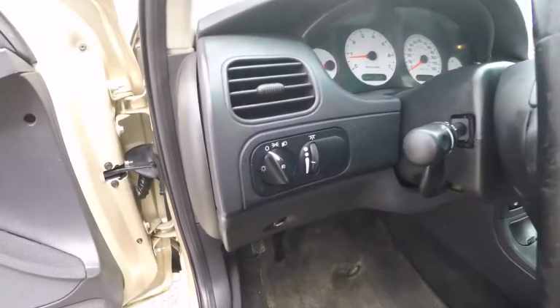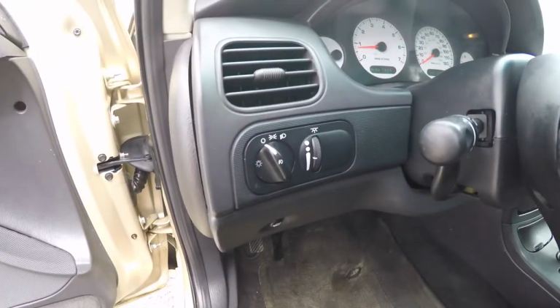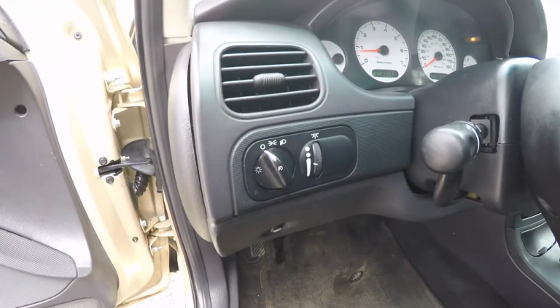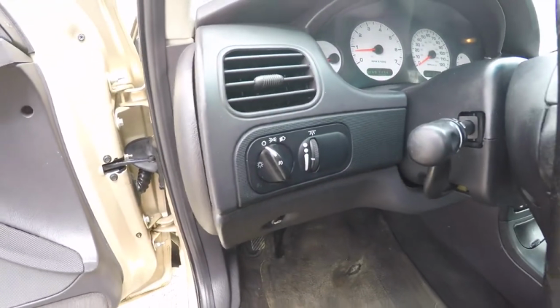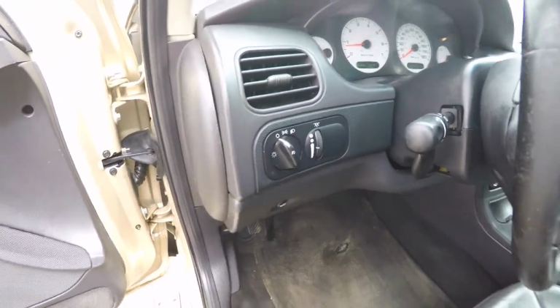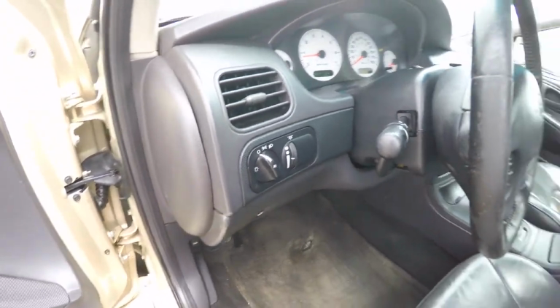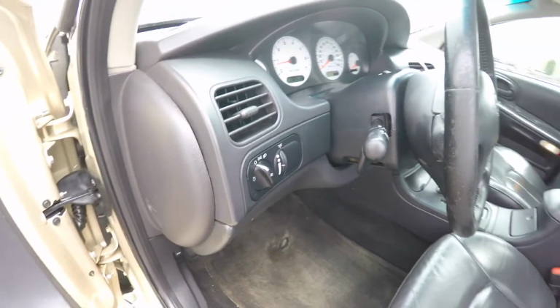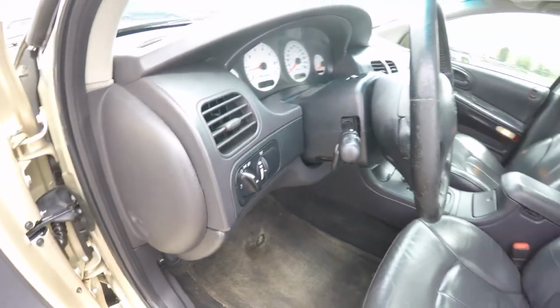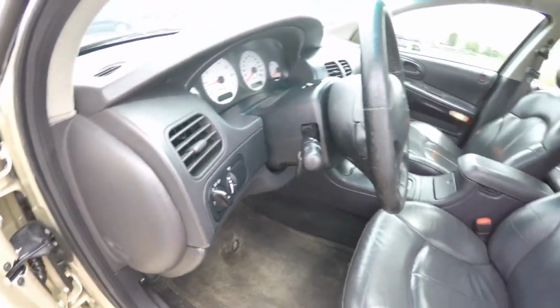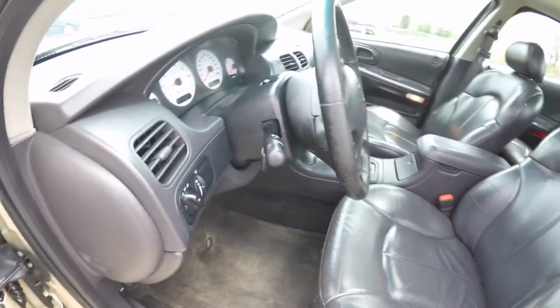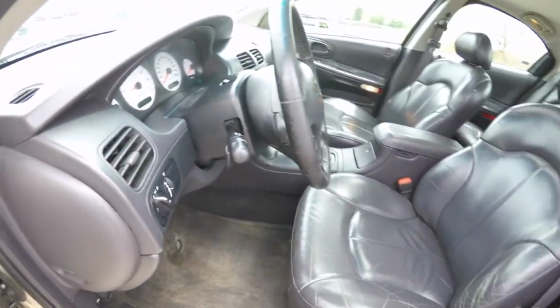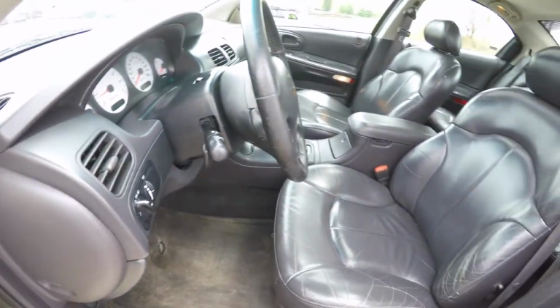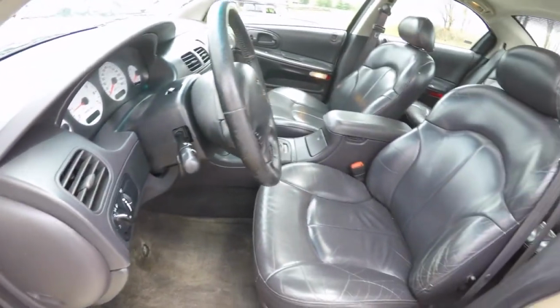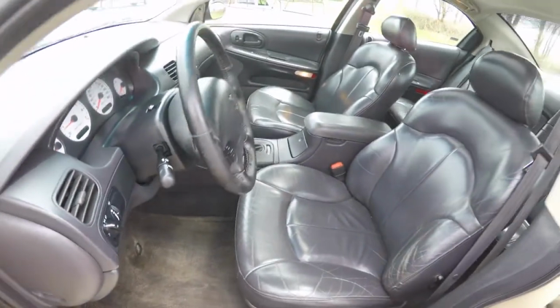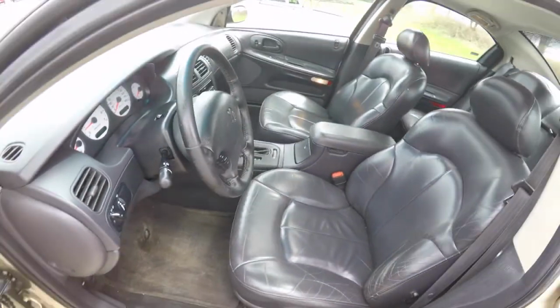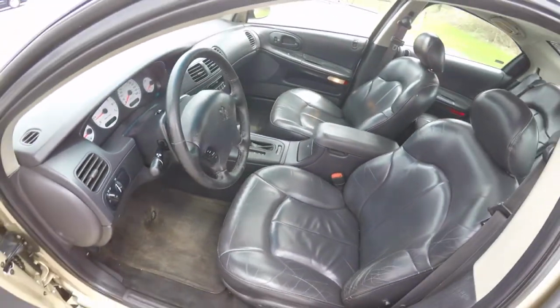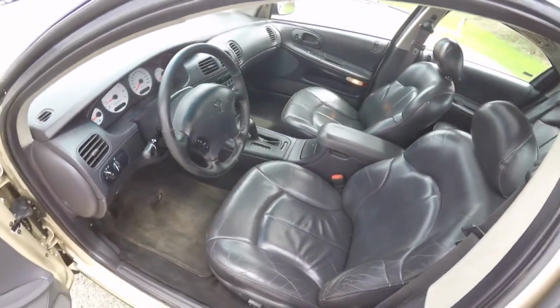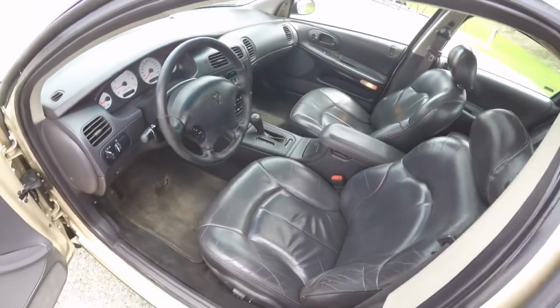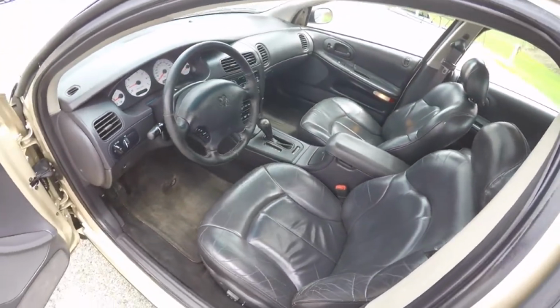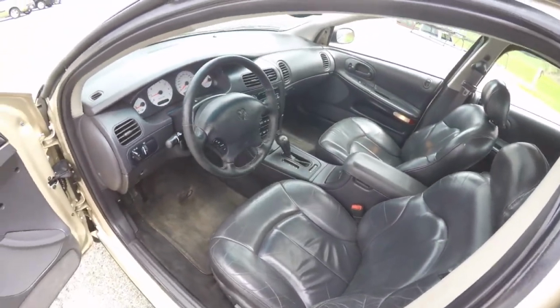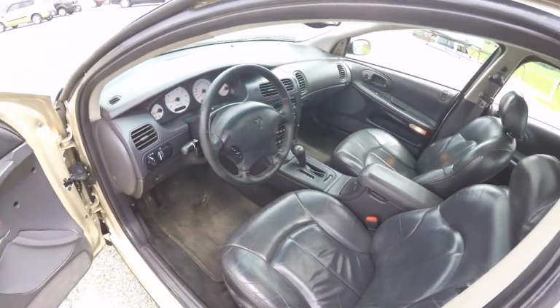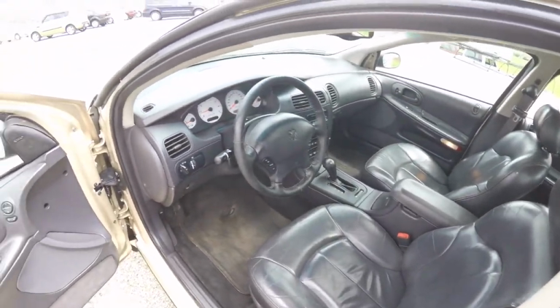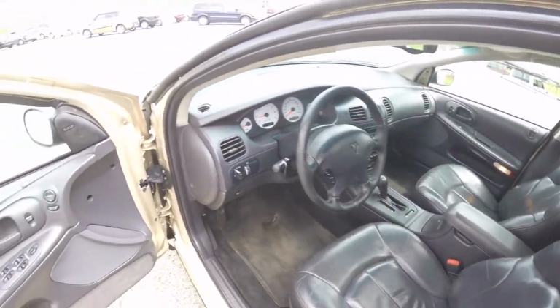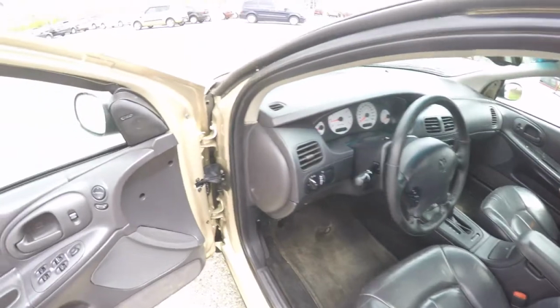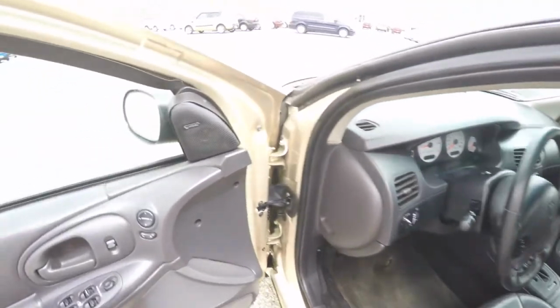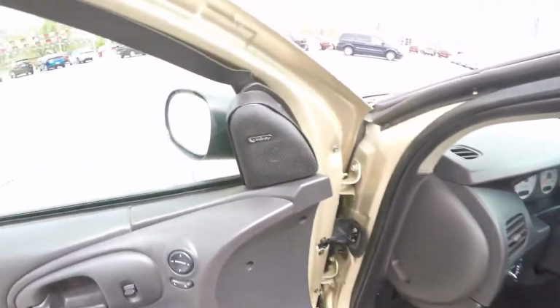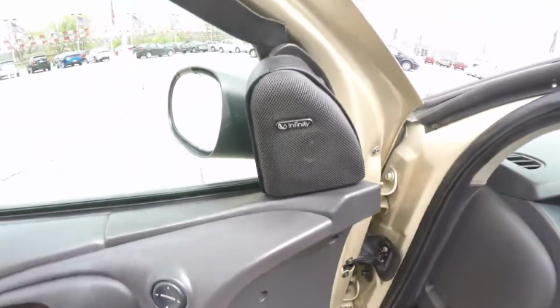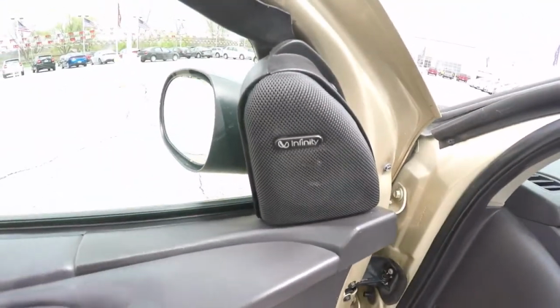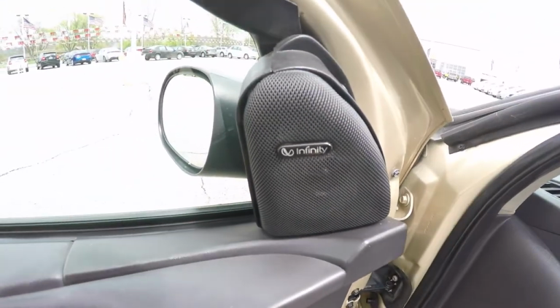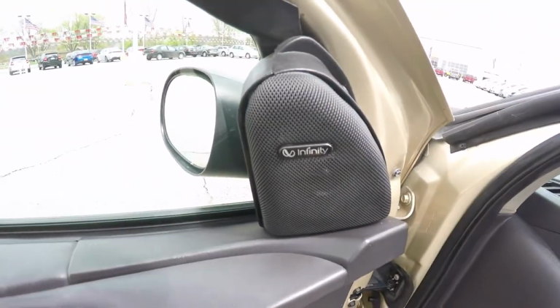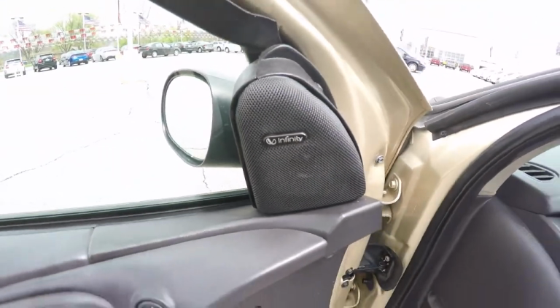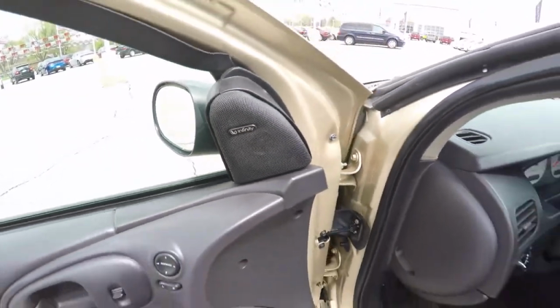Headlamps with fog lamps, leather wrapped tilt steering wheel. This vehicle is also equipped with a premium Infinity audio system.